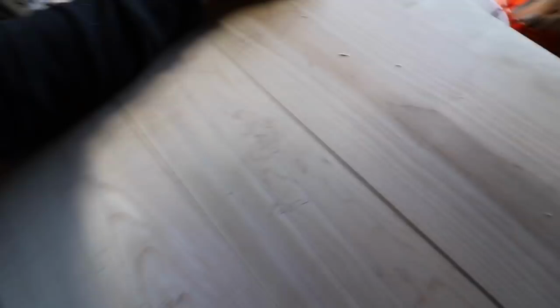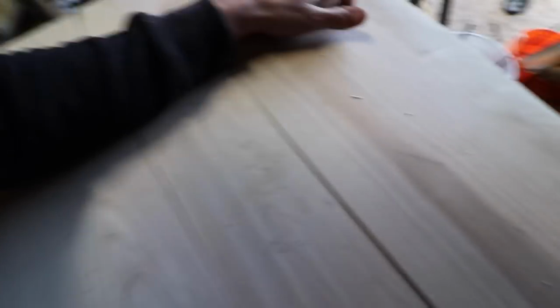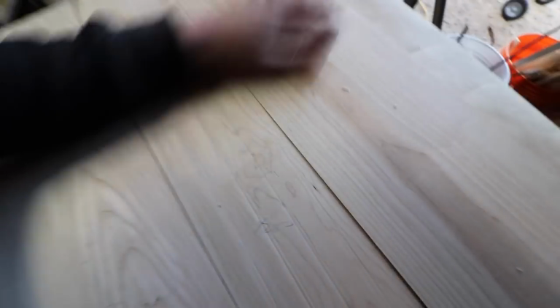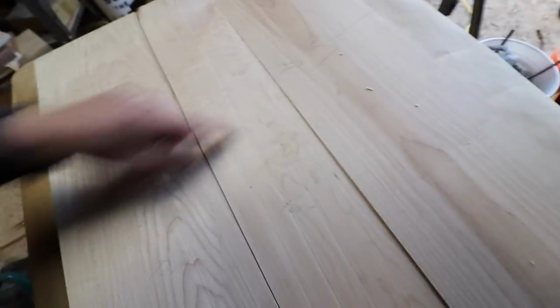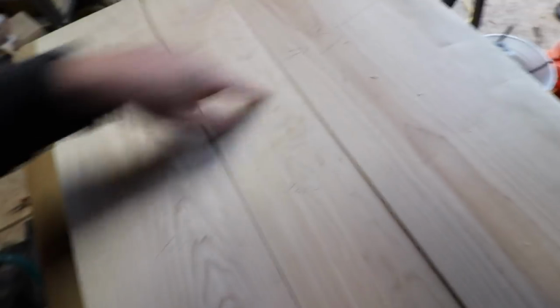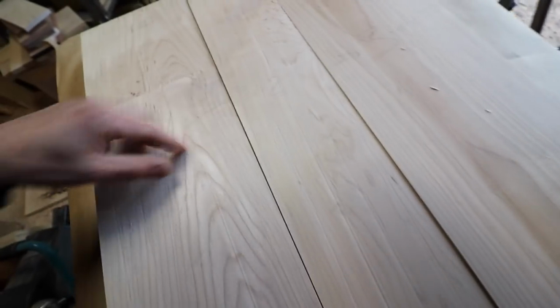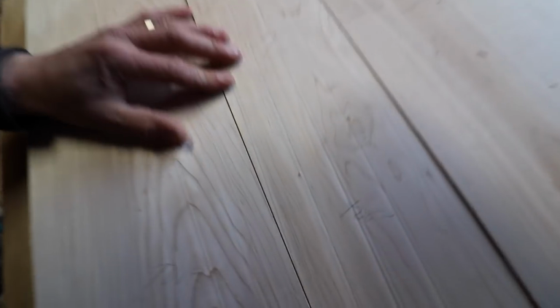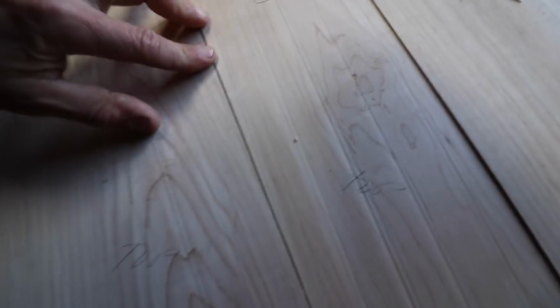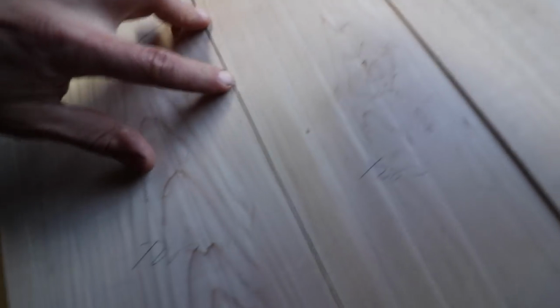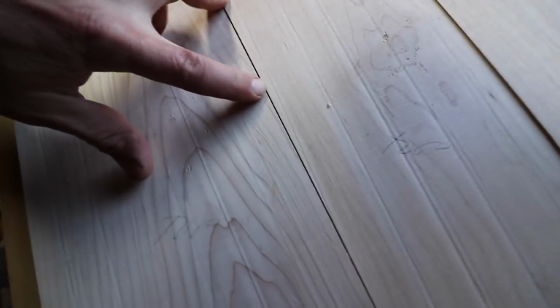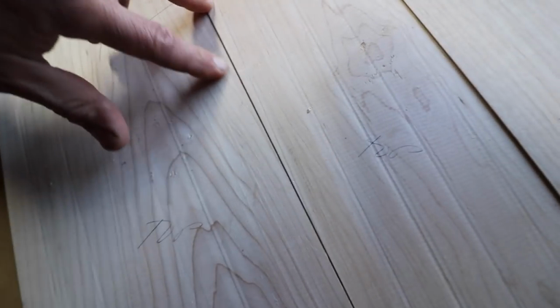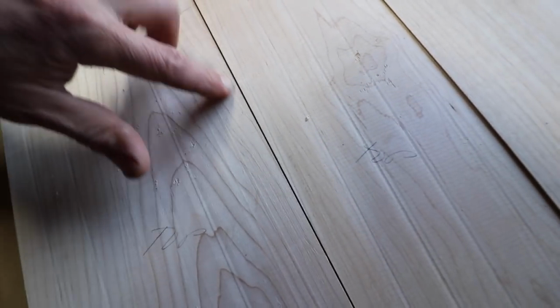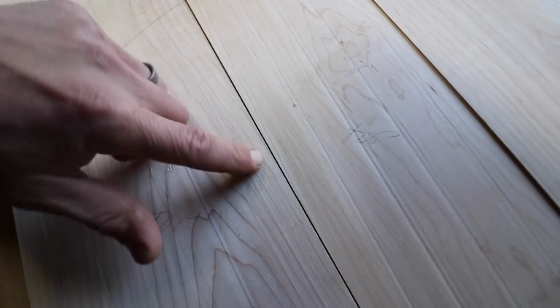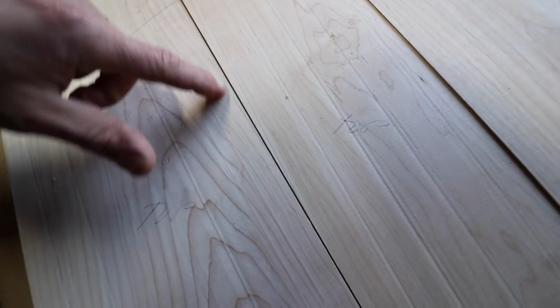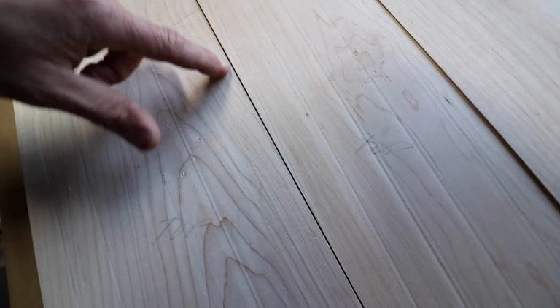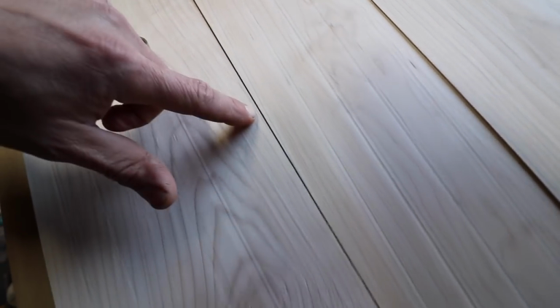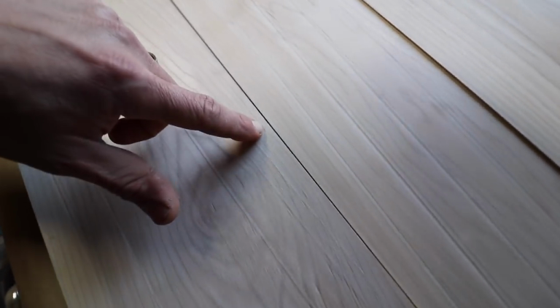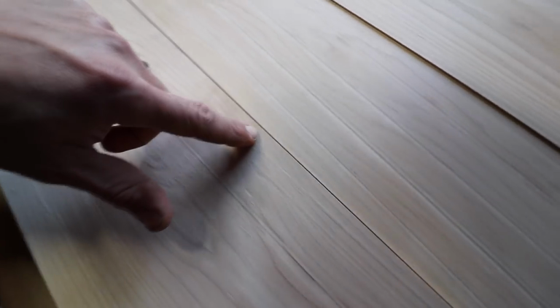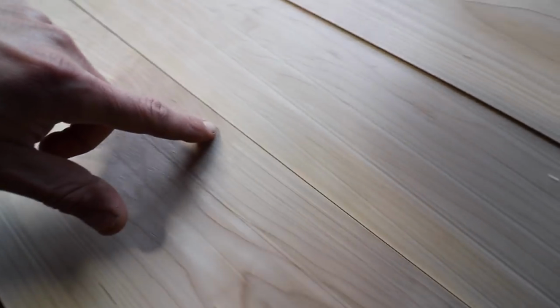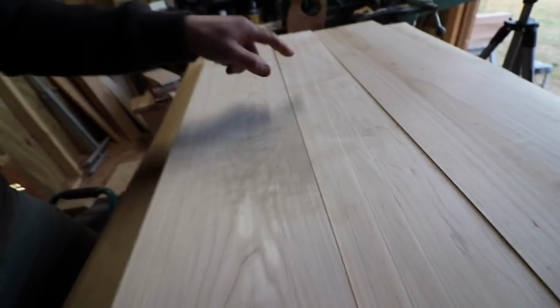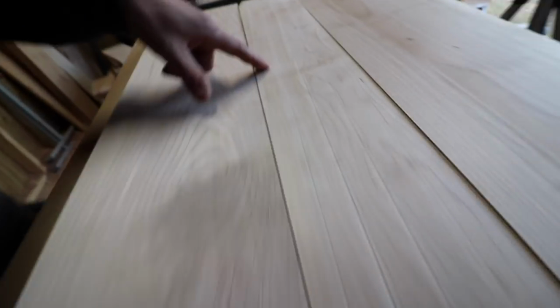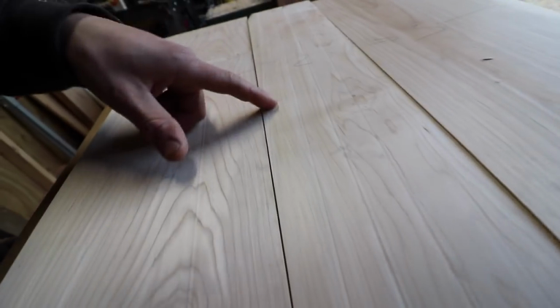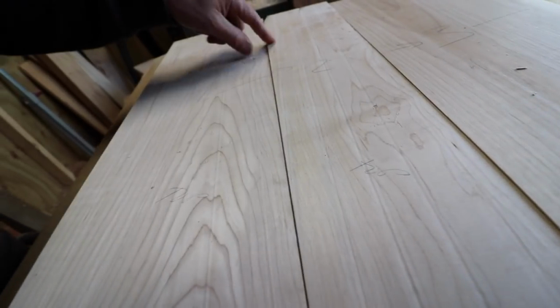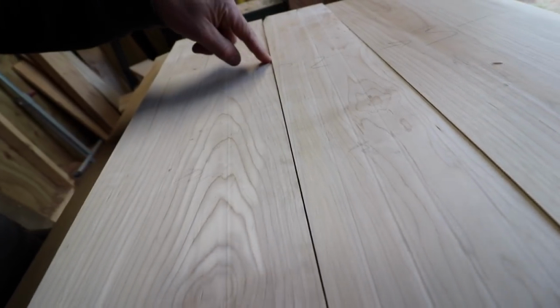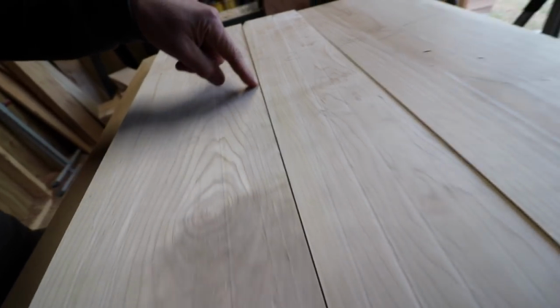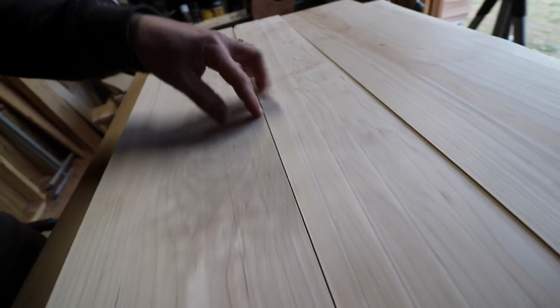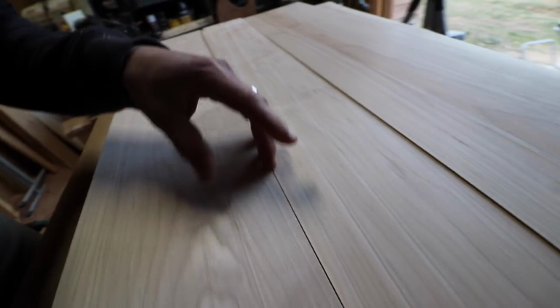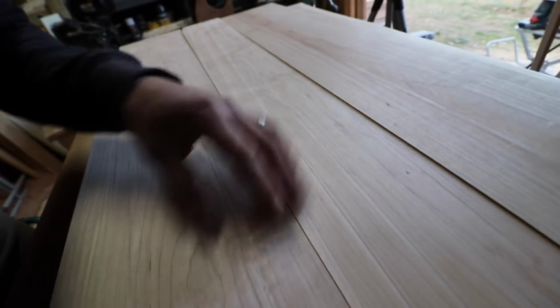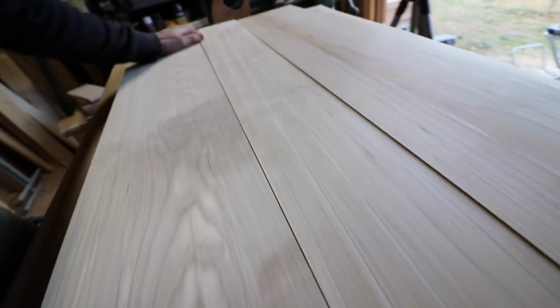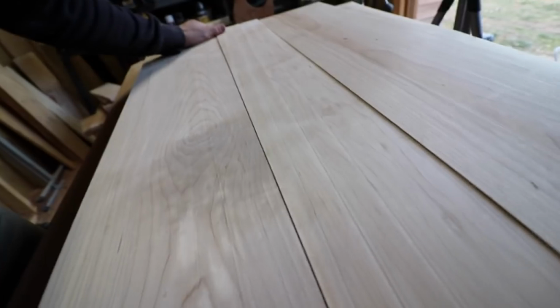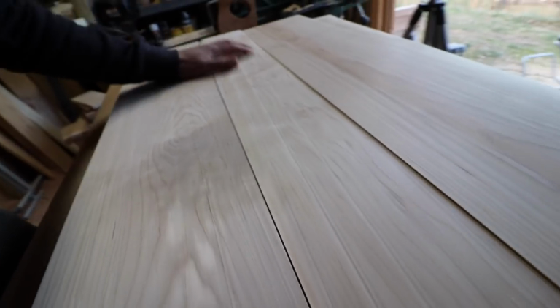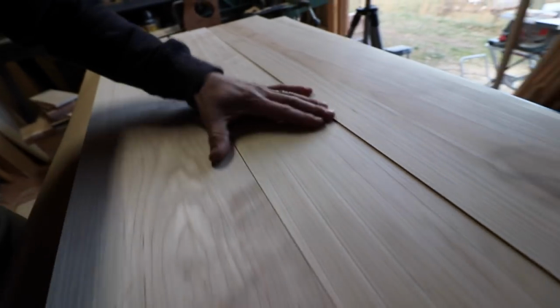As I'm pushing this together you can see that there's daylight — like there's a gap all the way down. So that tells me I need to mill this down even further on the edges and use a joiner for that.